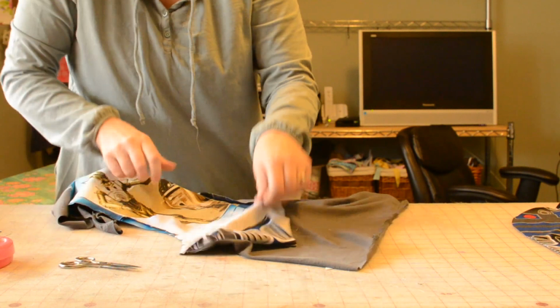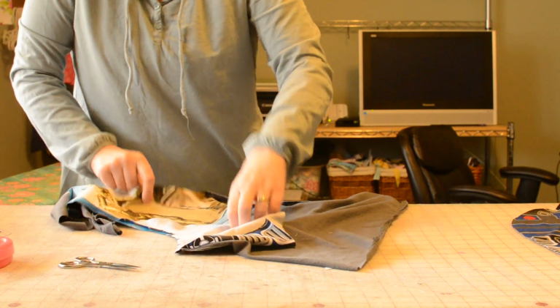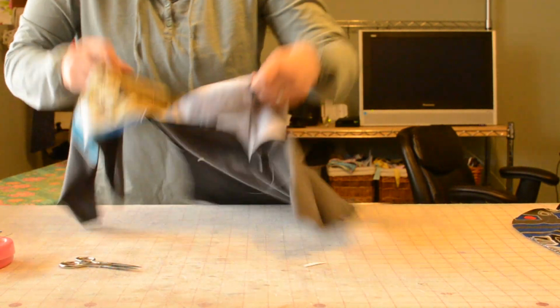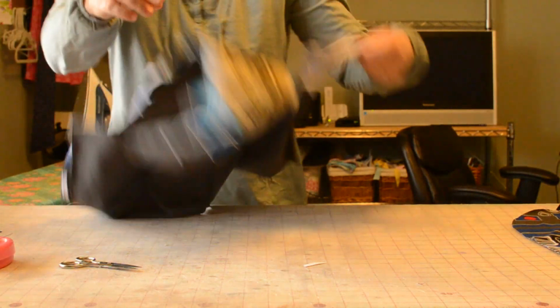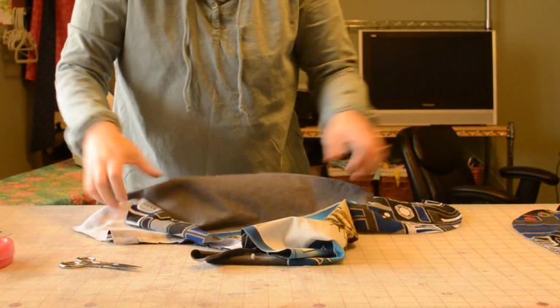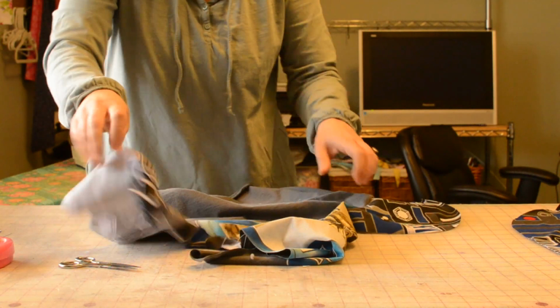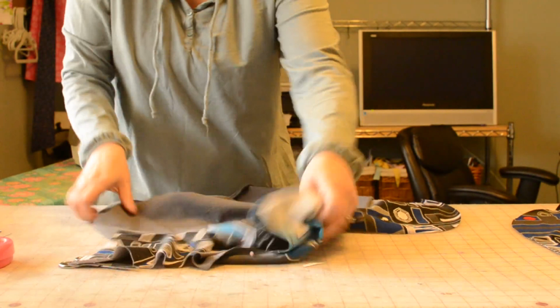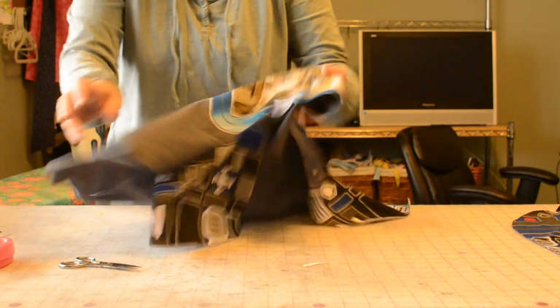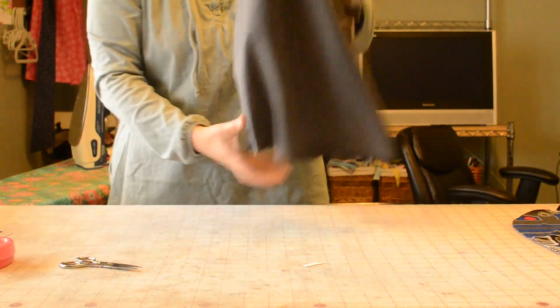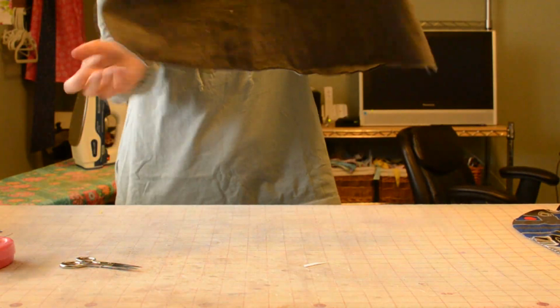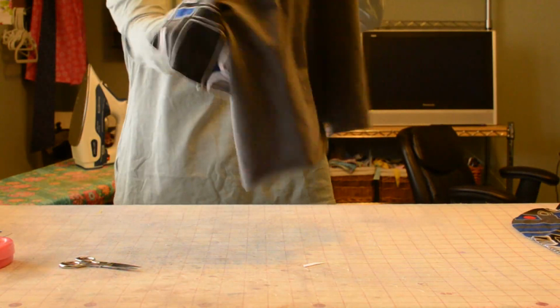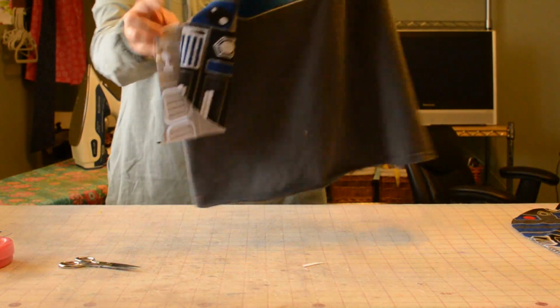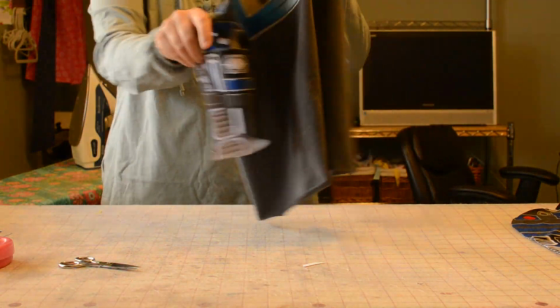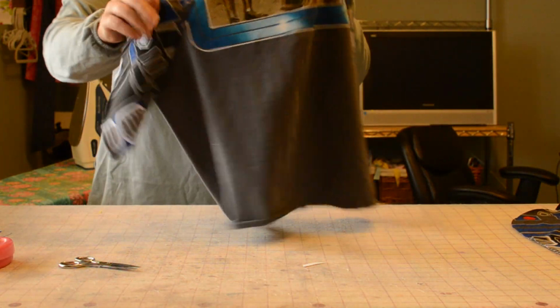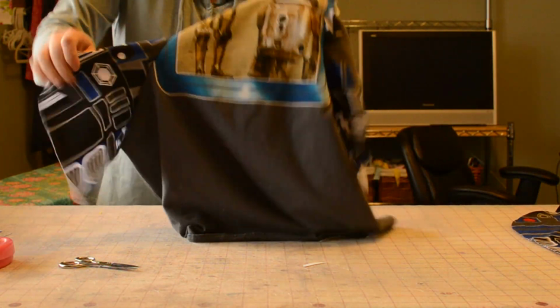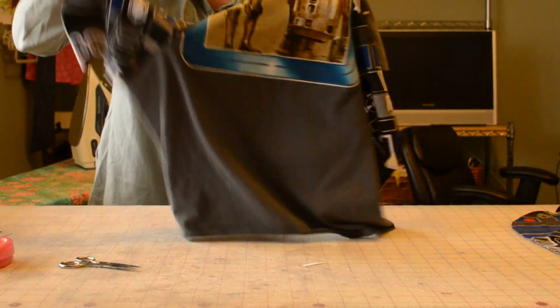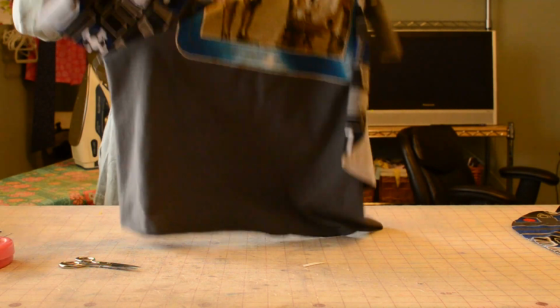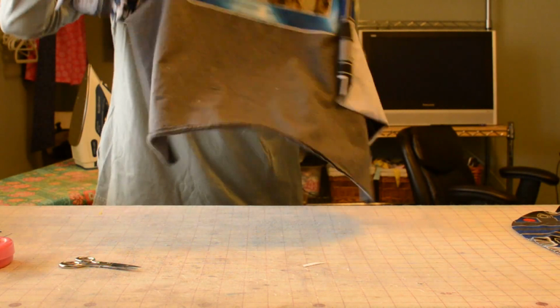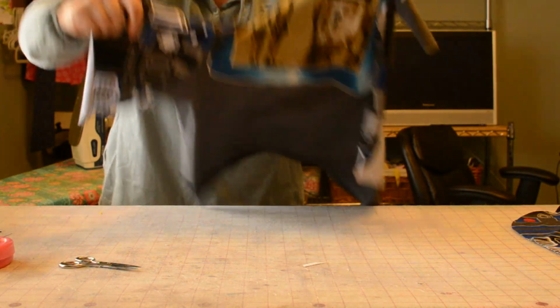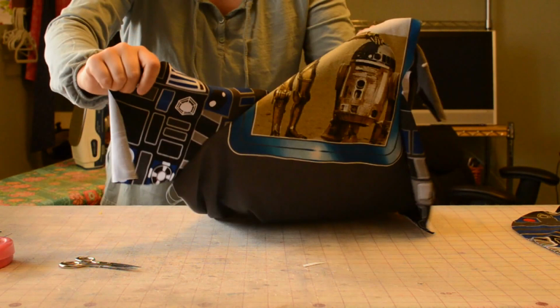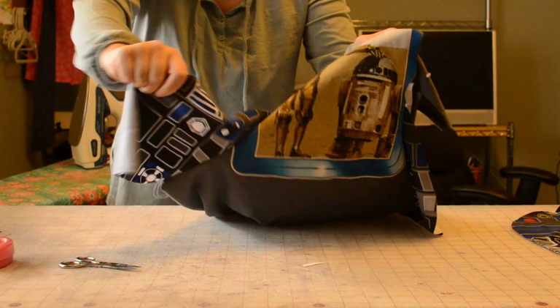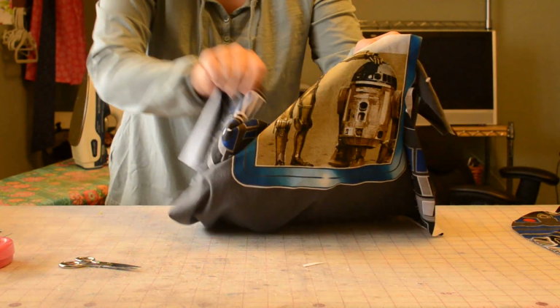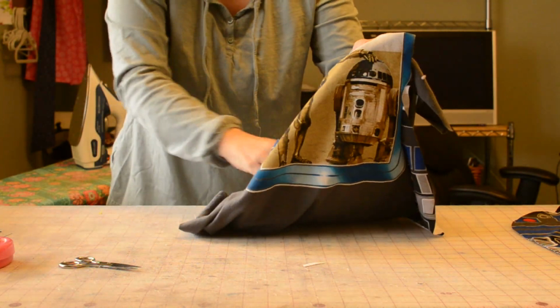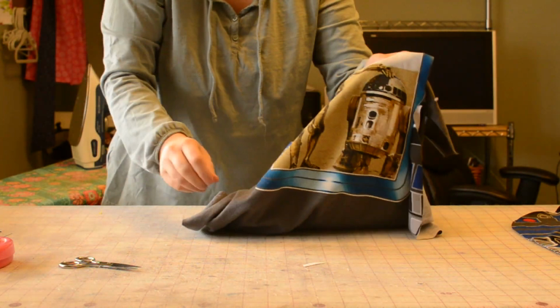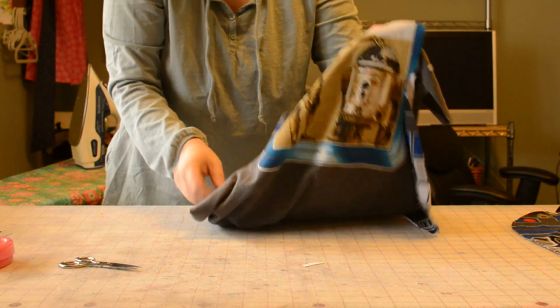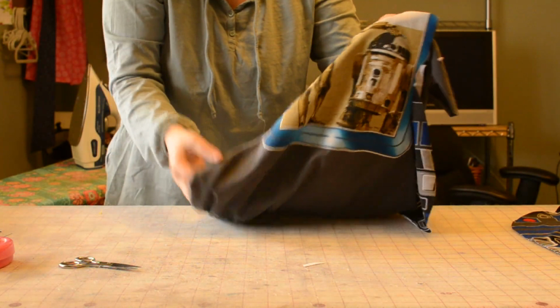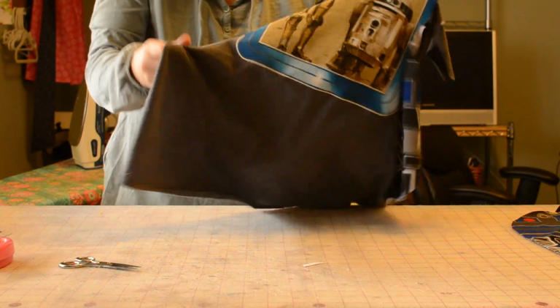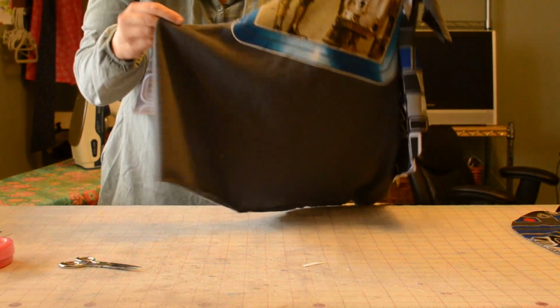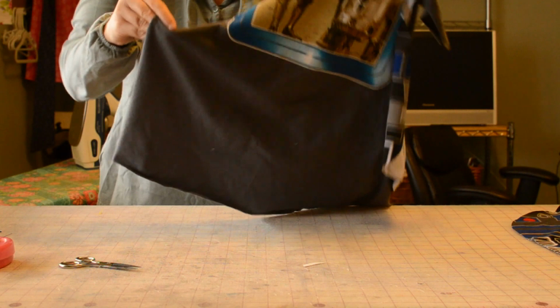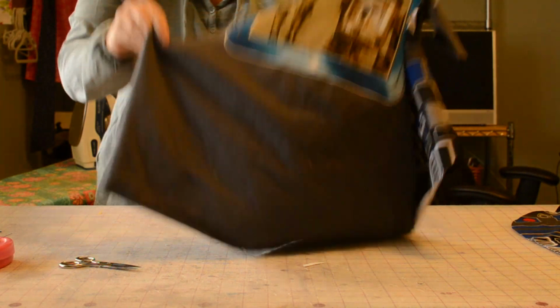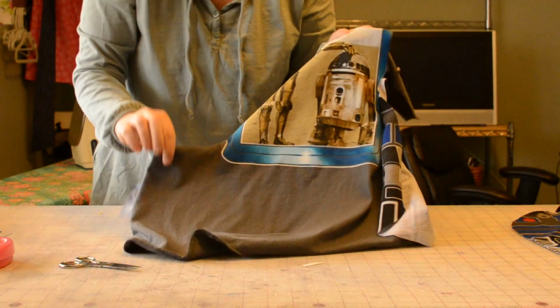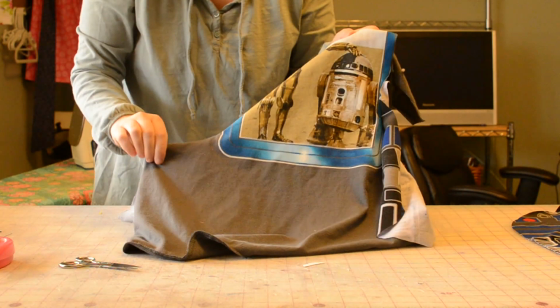Now we're going to flip these pocket linings — see what we've got so far, kind of like wings. We're going to flip these pocket linings to the back side and iron that seam that we just made.